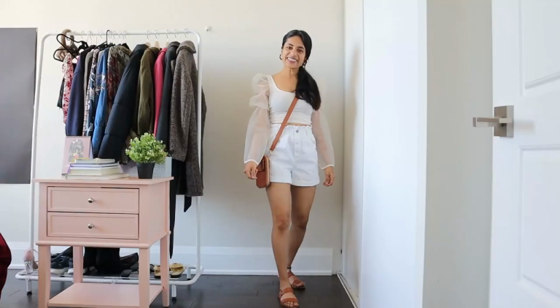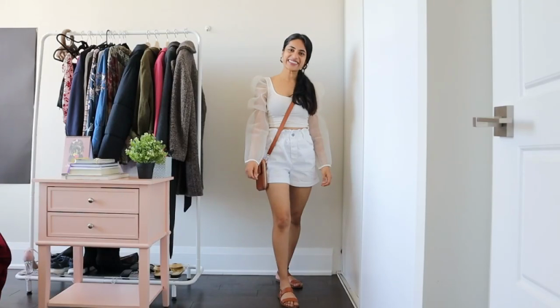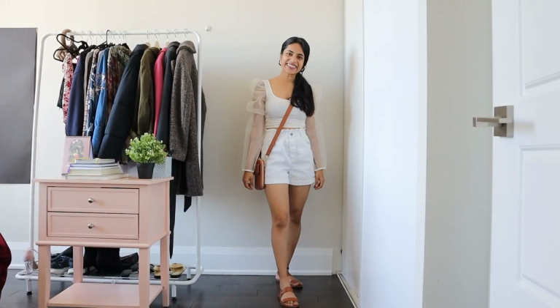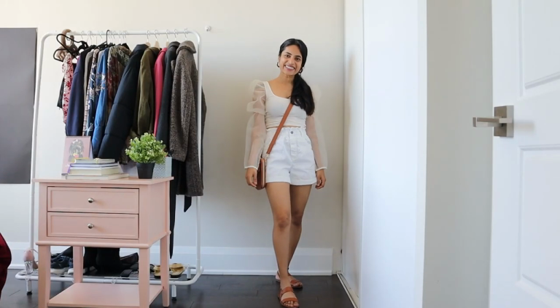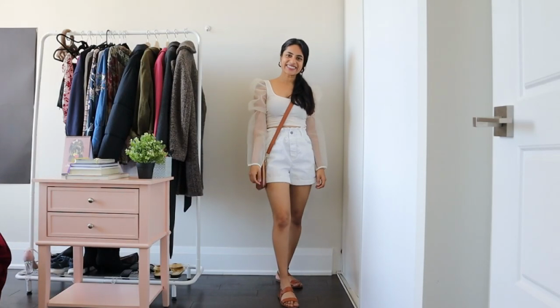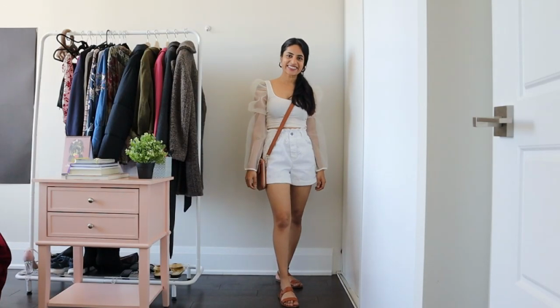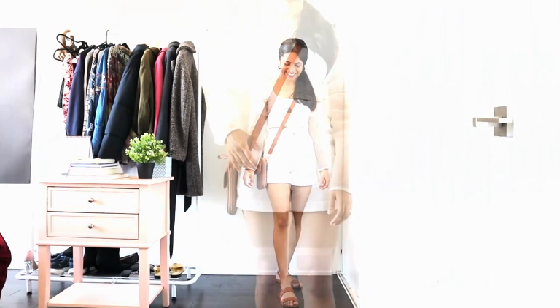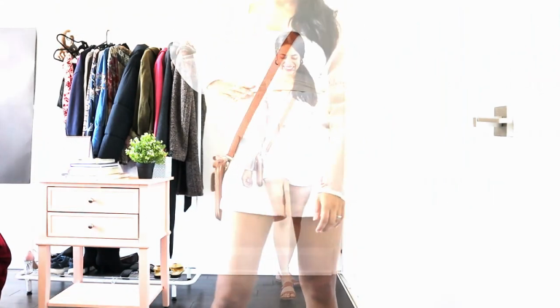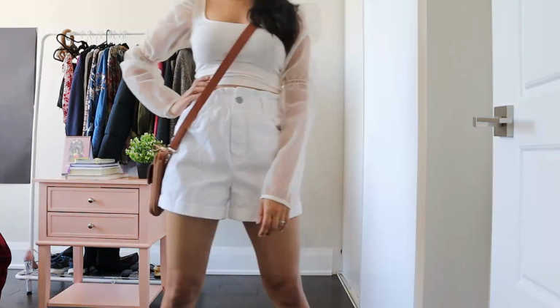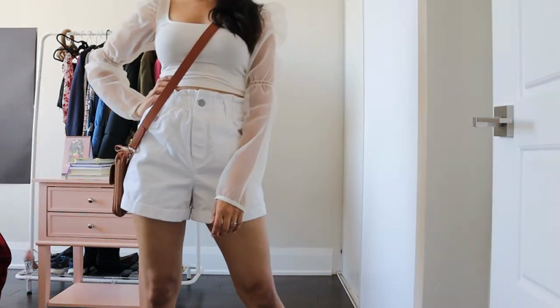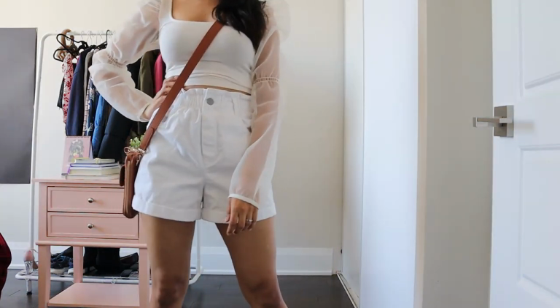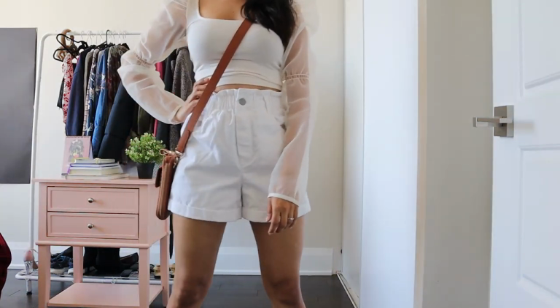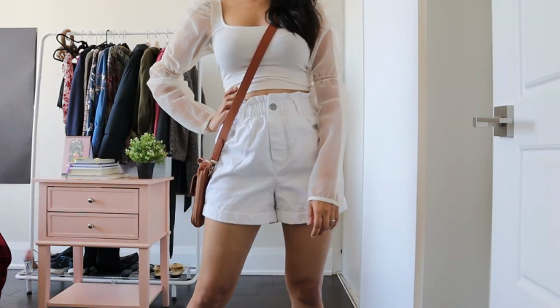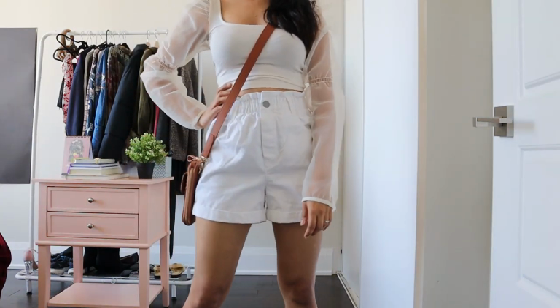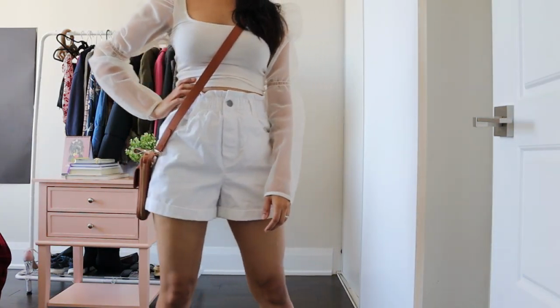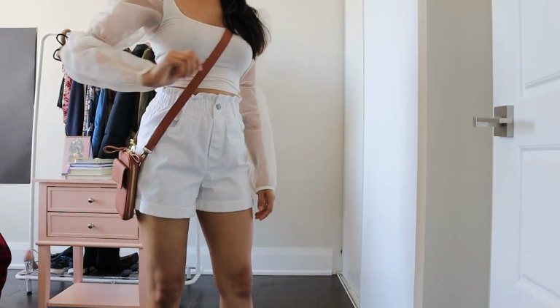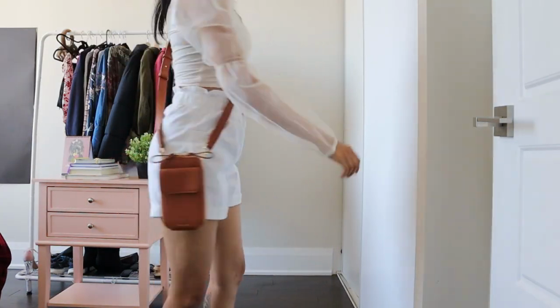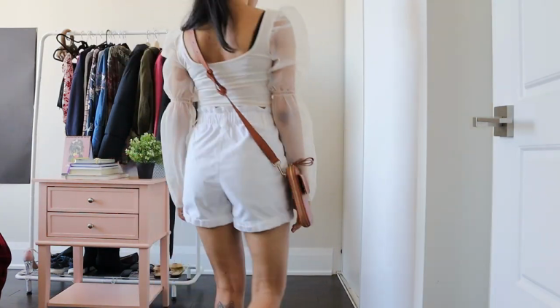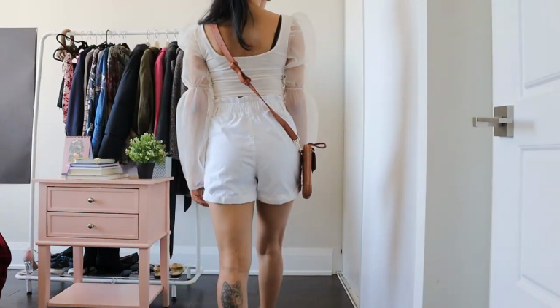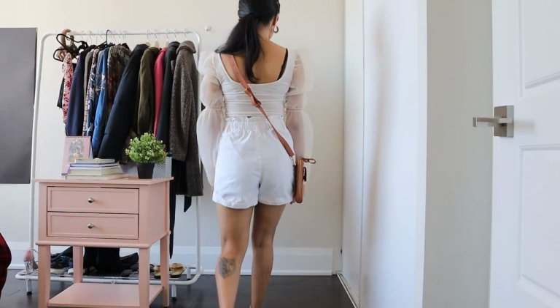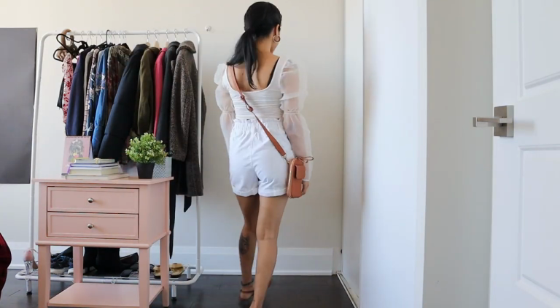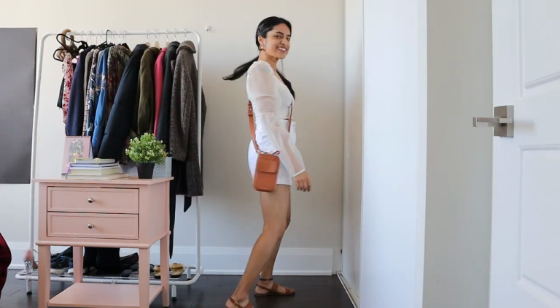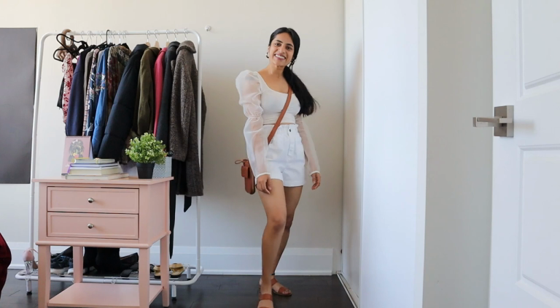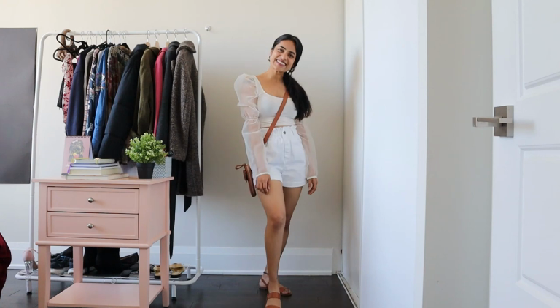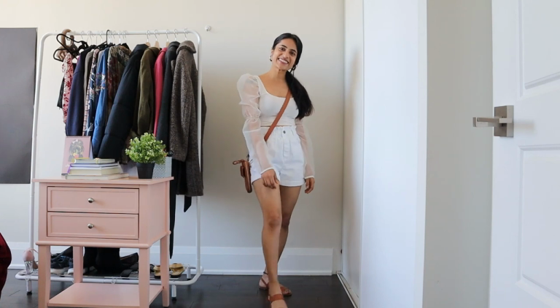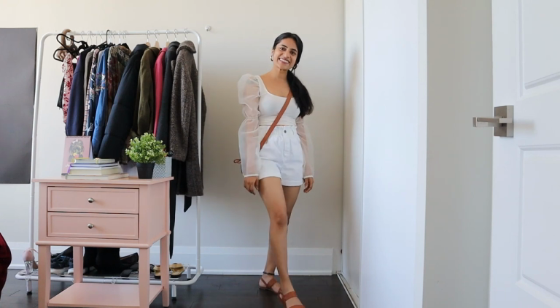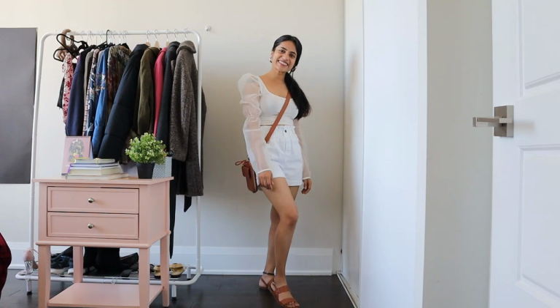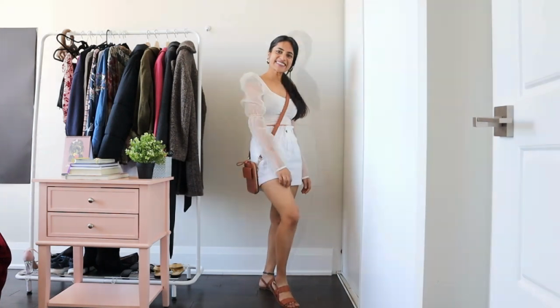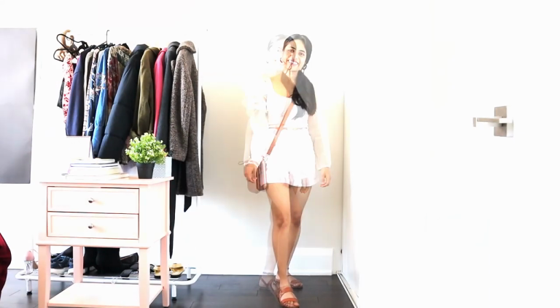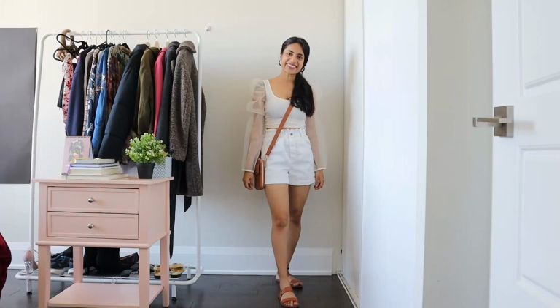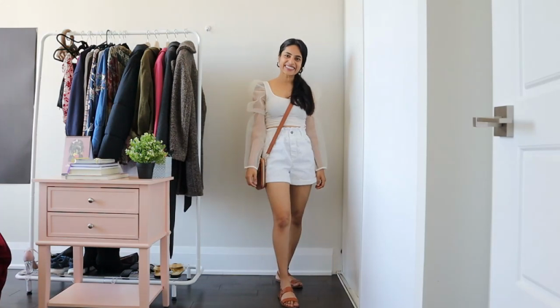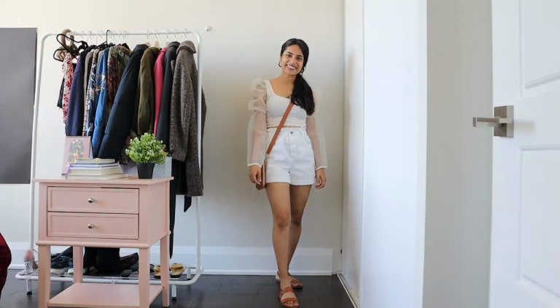For the first look, I'm trying to stick to only two colors for my outfit. I pair my shorts with a white organza top and a tan crossbody mobile purse and tan flats for my feet.